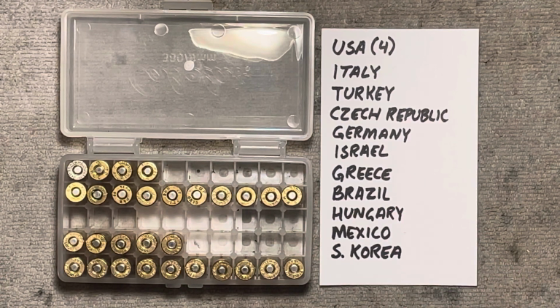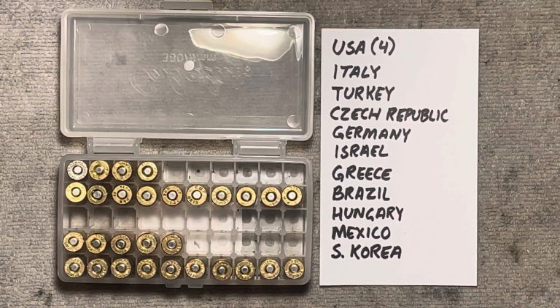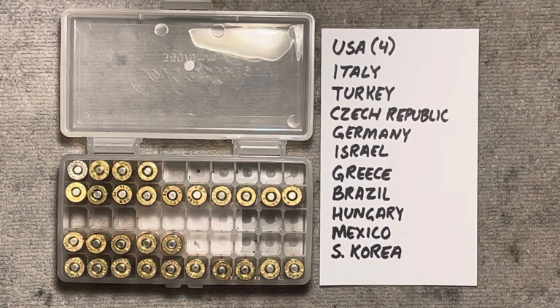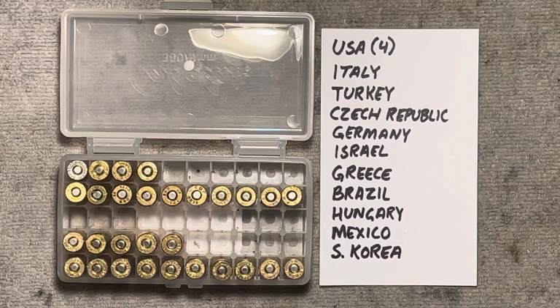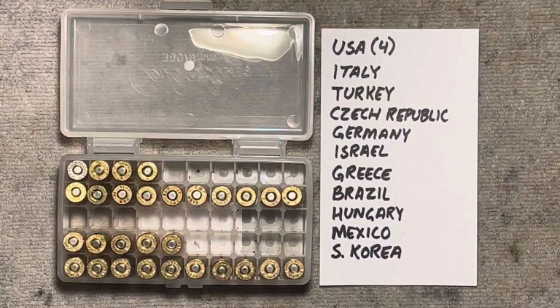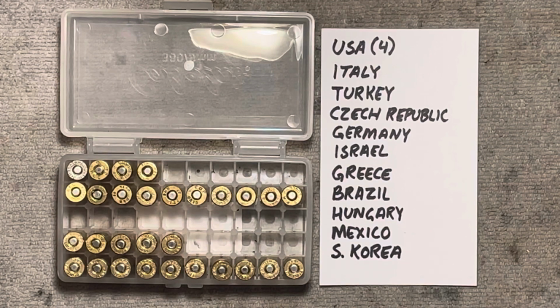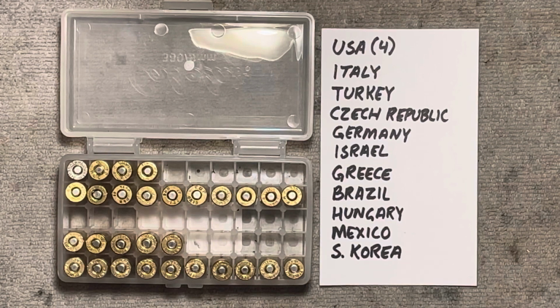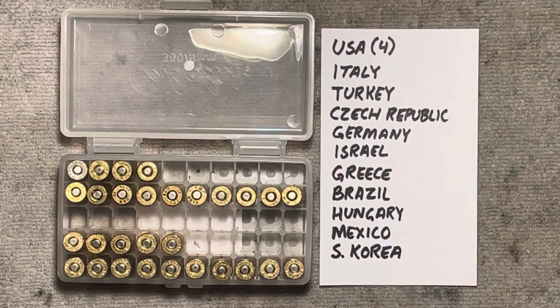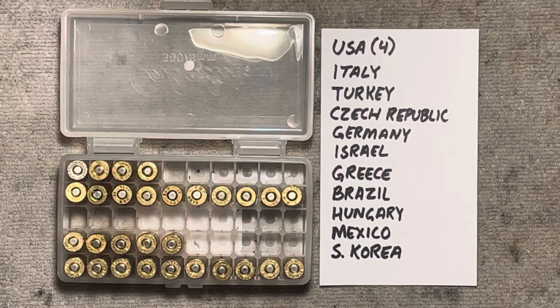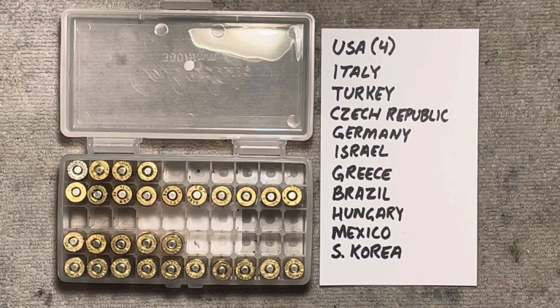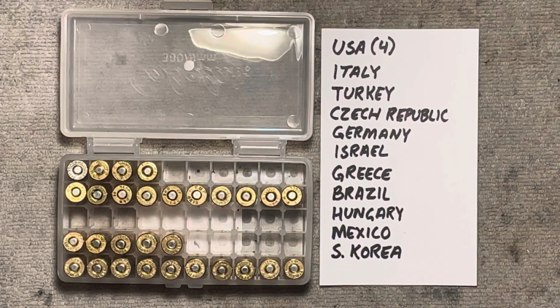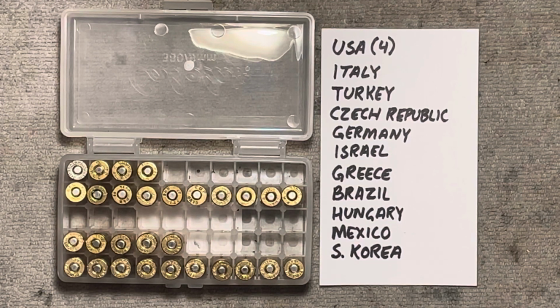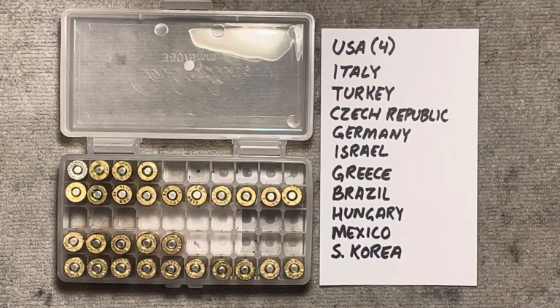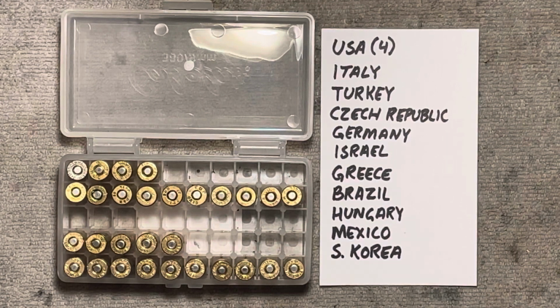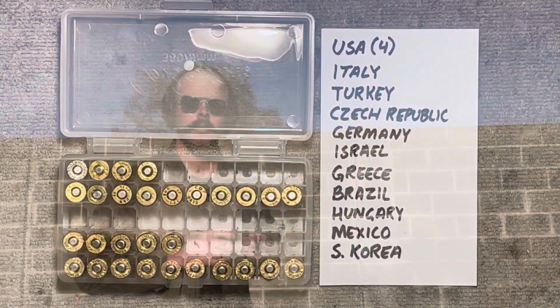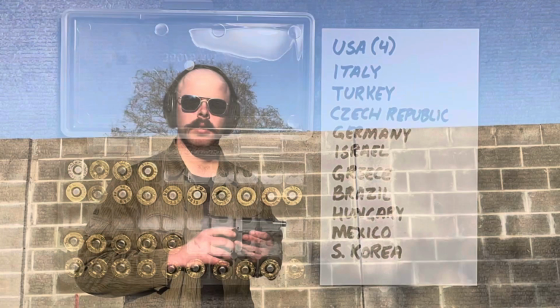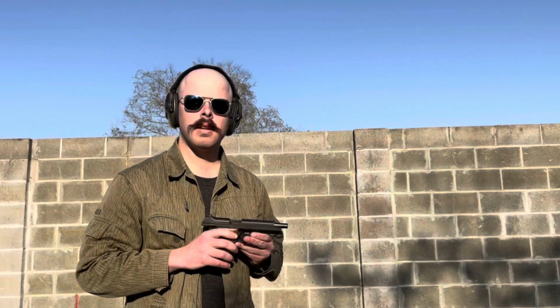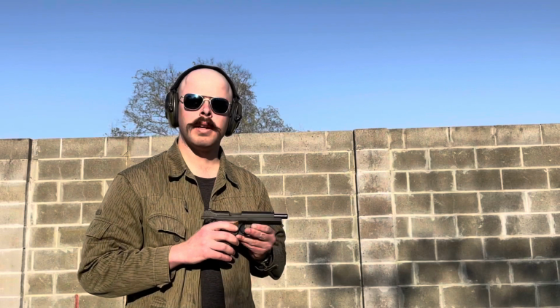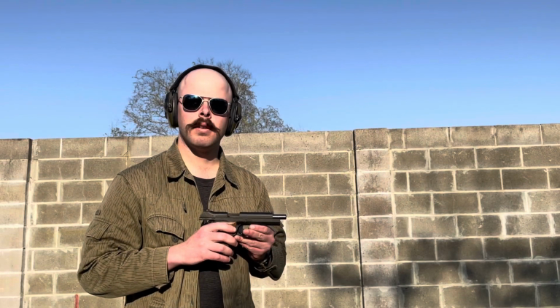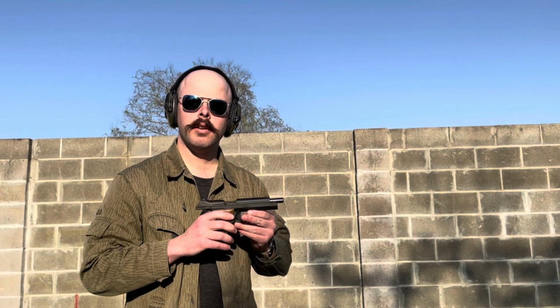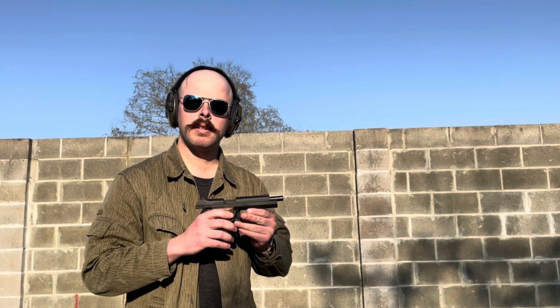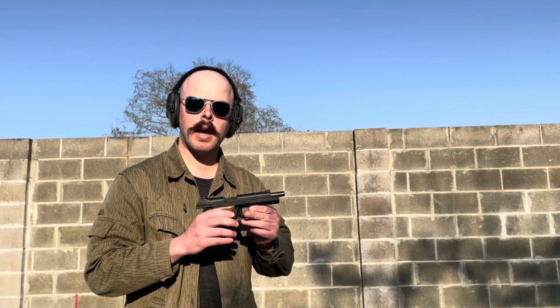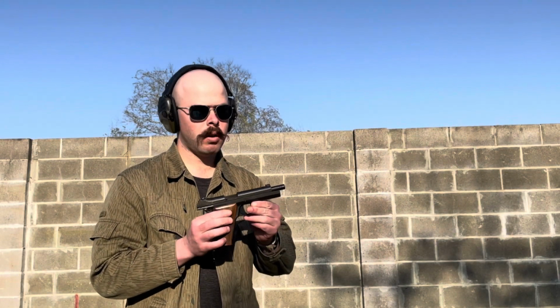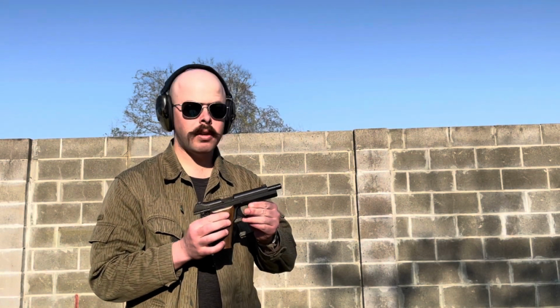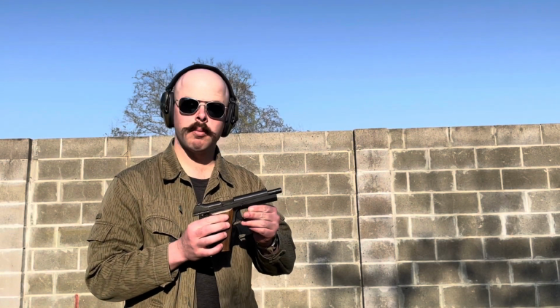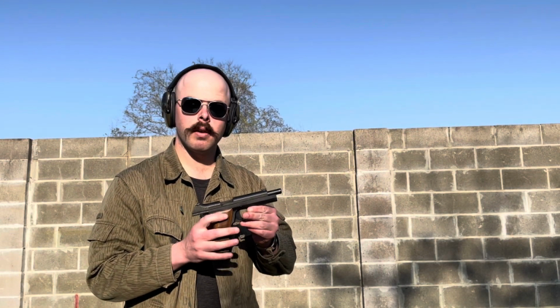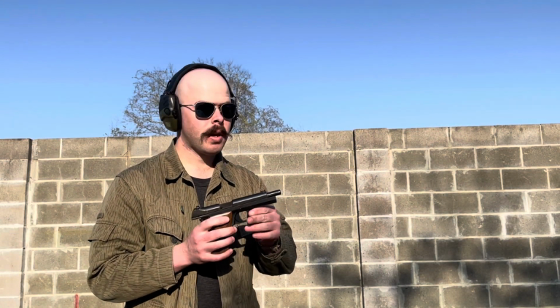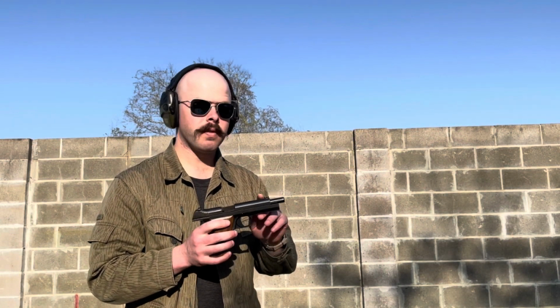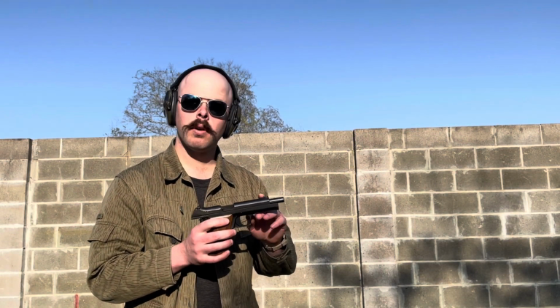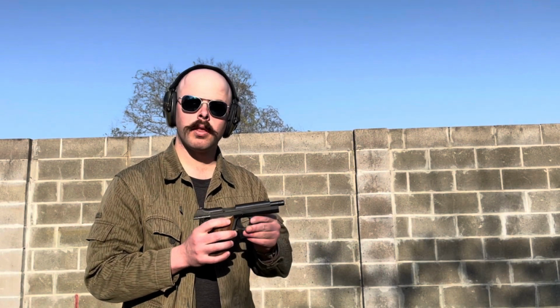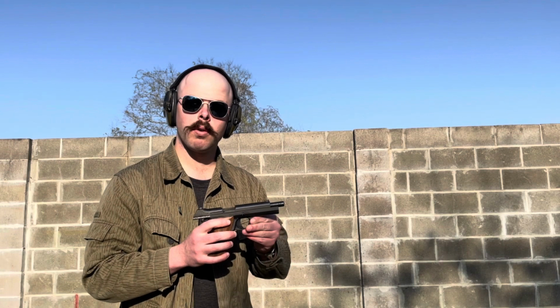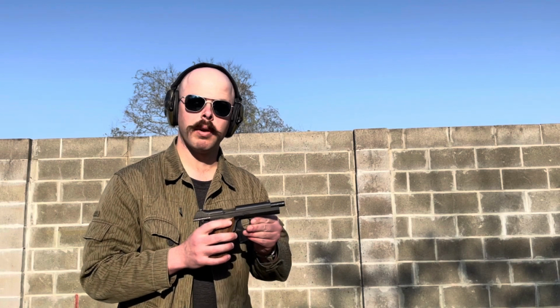So without any more talking, let's get out to the range and see what kind of data we can collect. Today's test will be conducted using my Sig Sauer P210 American with a four and three-quarter inch barrel.